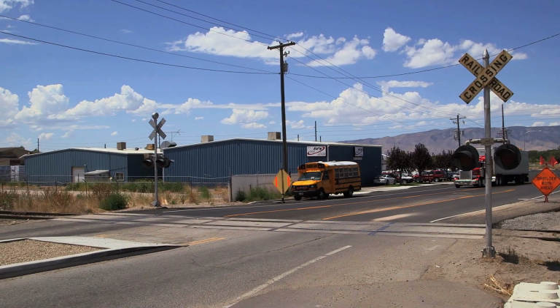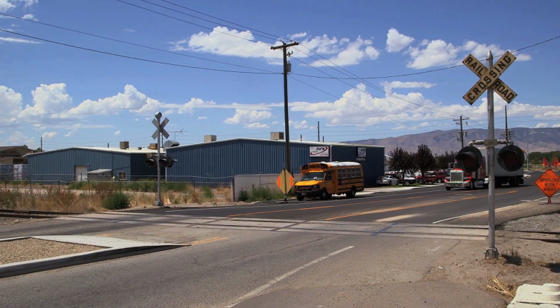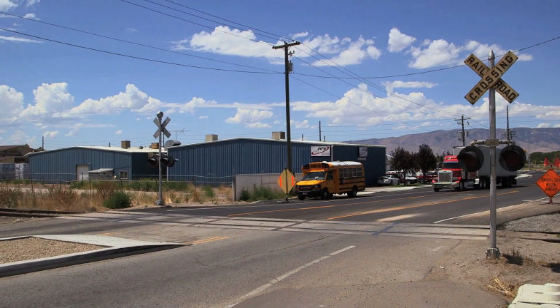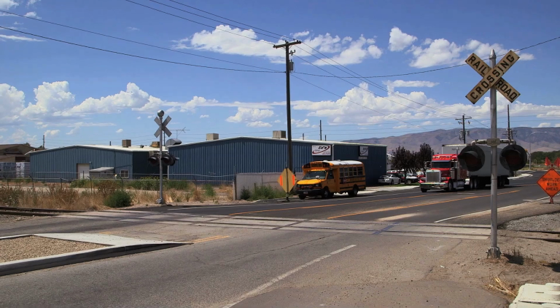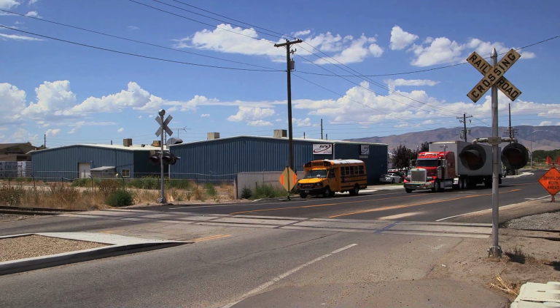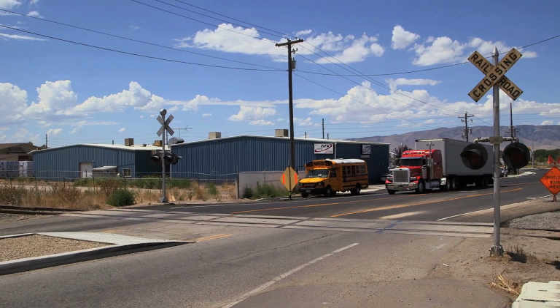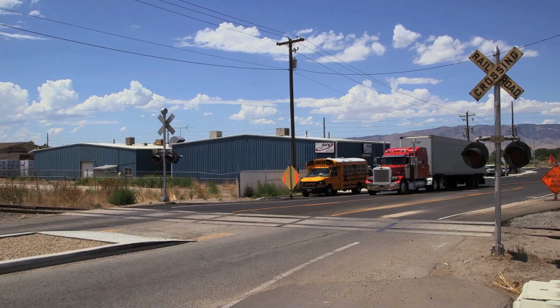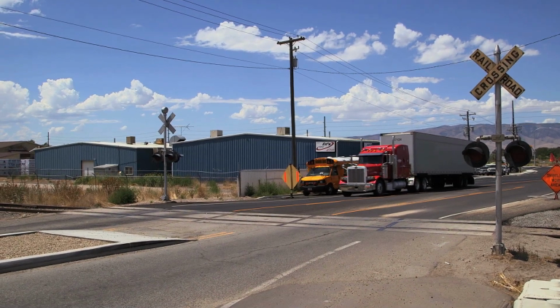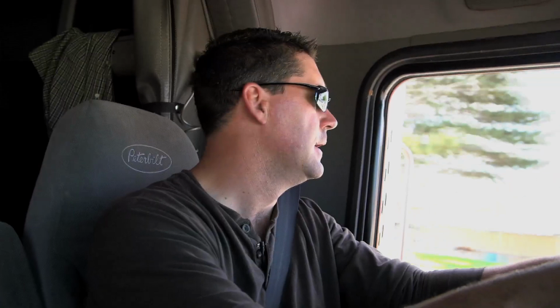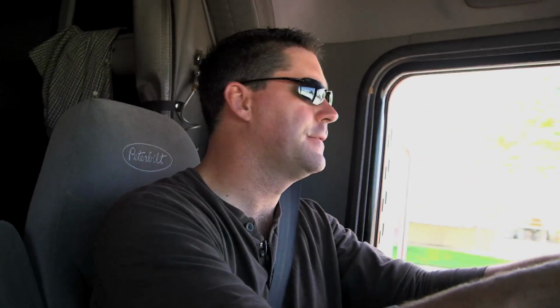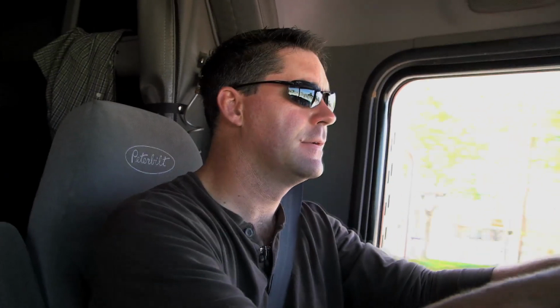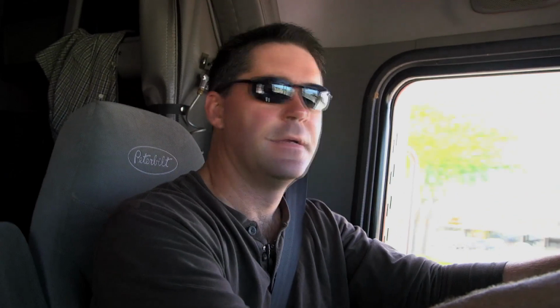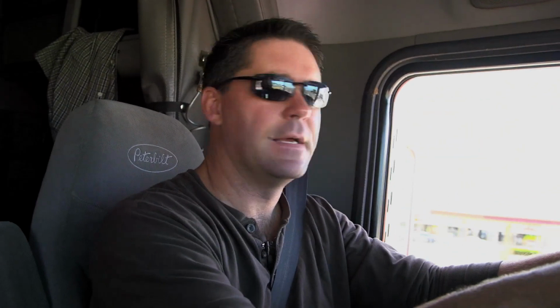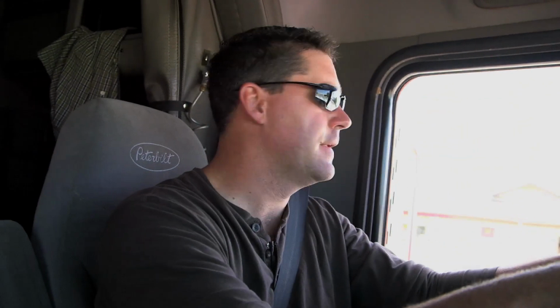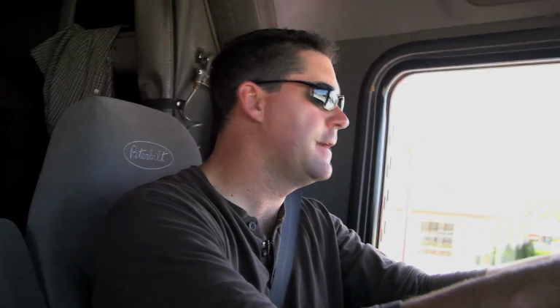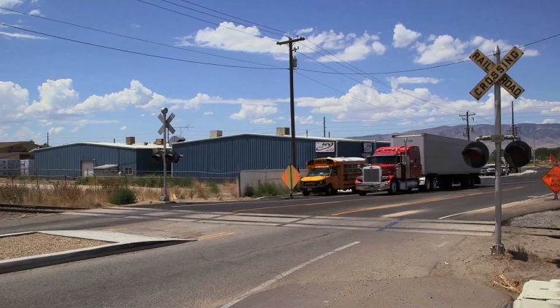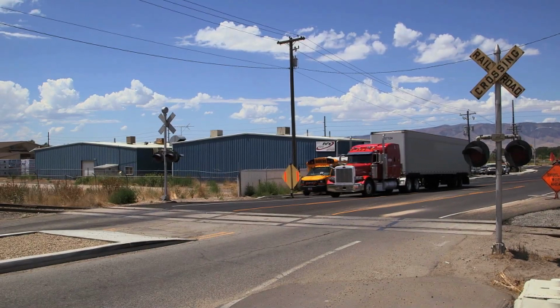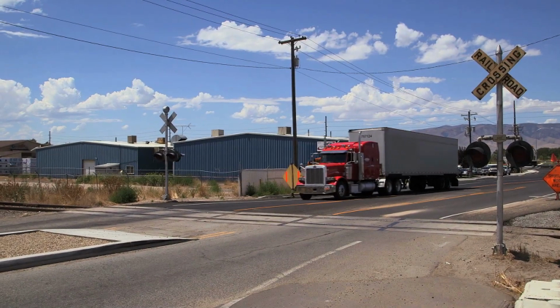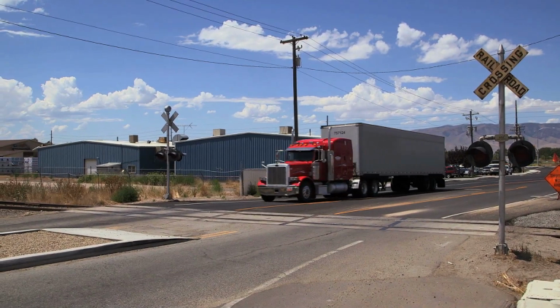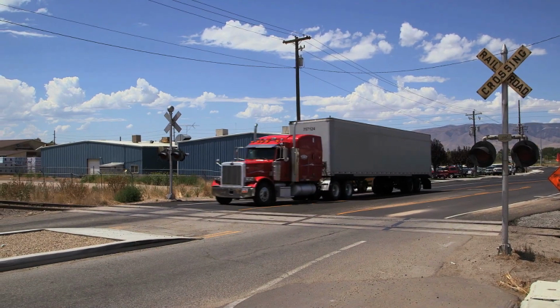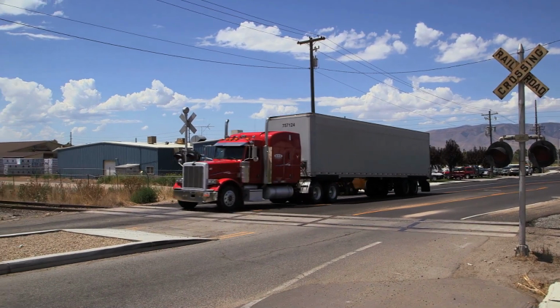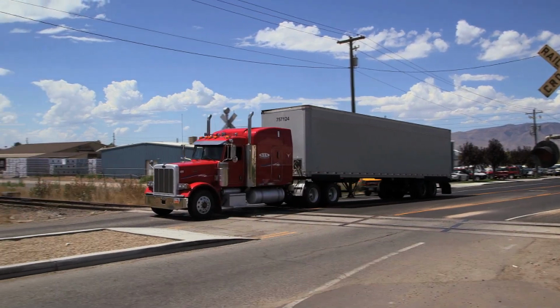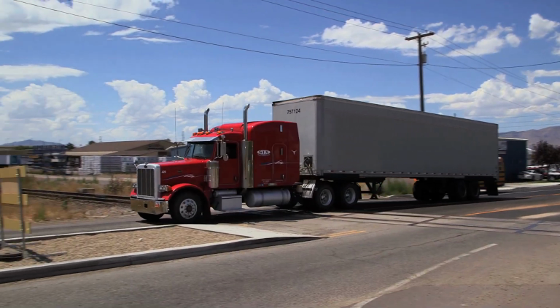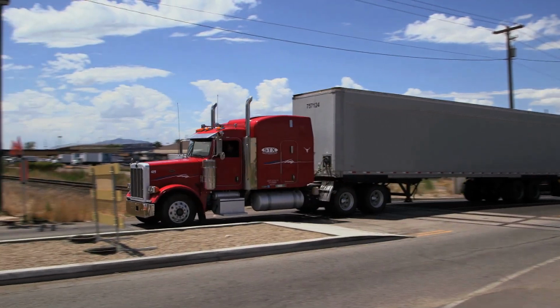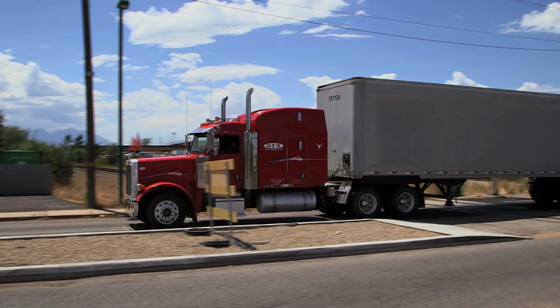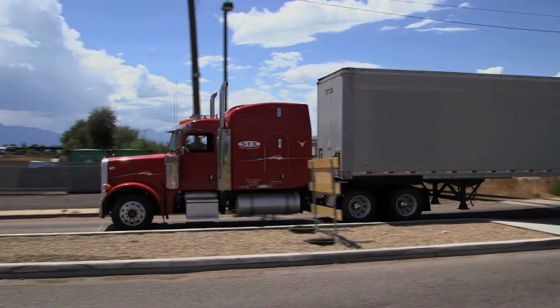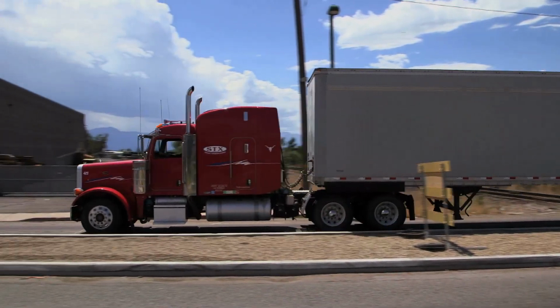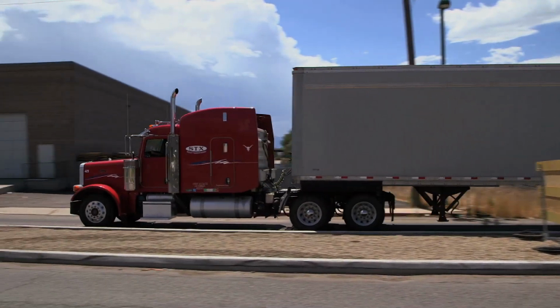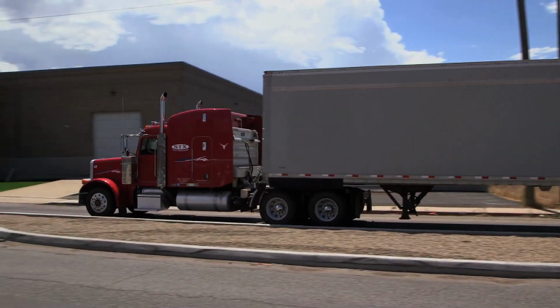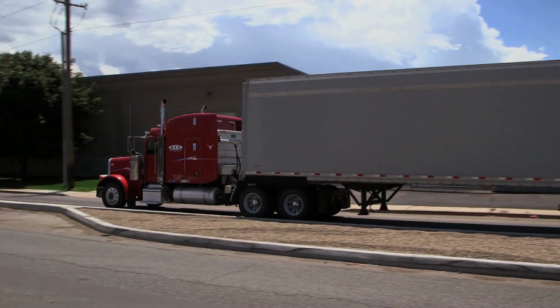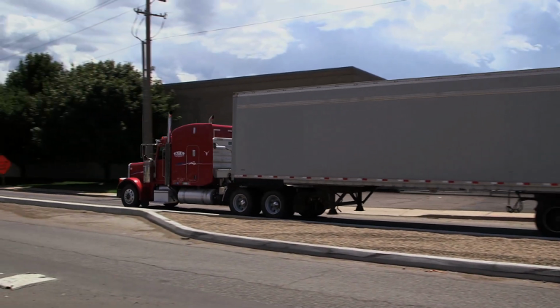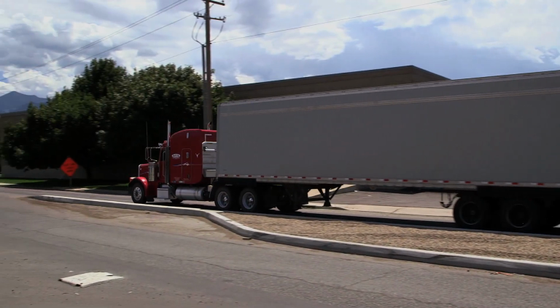When you have determined that it is safe to continue, proceed across the tracks. Look left, right, left again. Do not change gears while crossing the track. Maintain a safe speed. After crossing the tracks, check your mirrors to be sure the trailer has cleared the tracks.